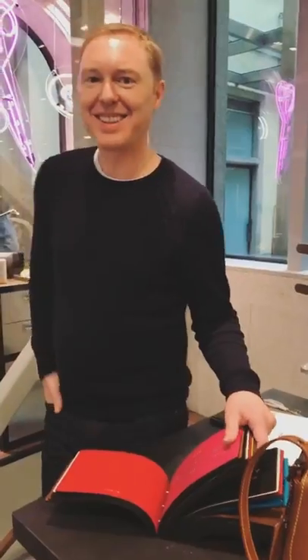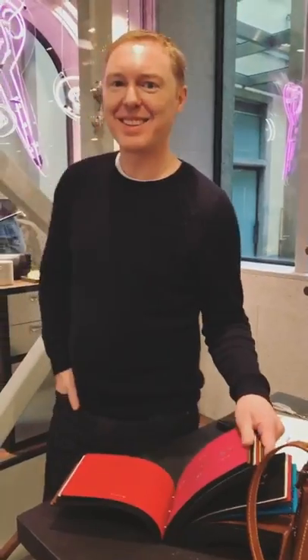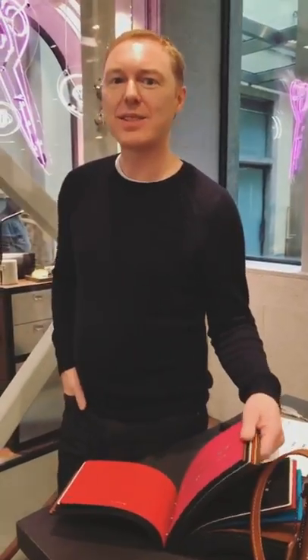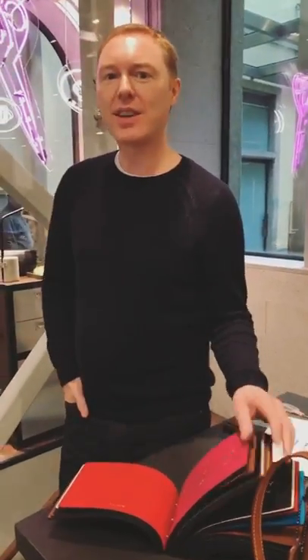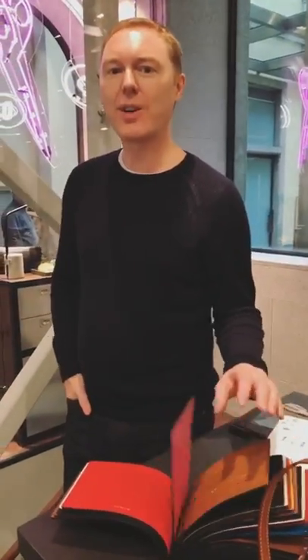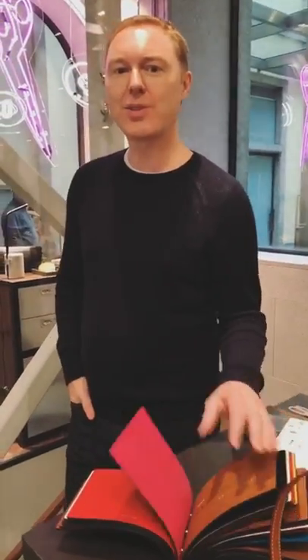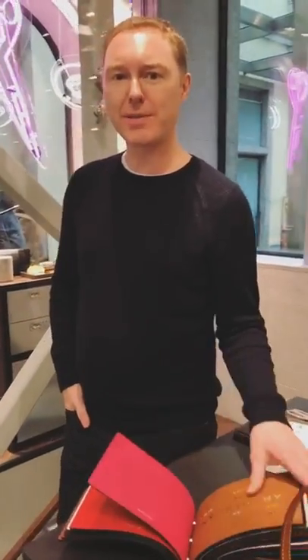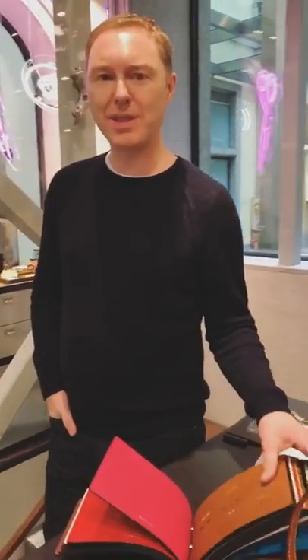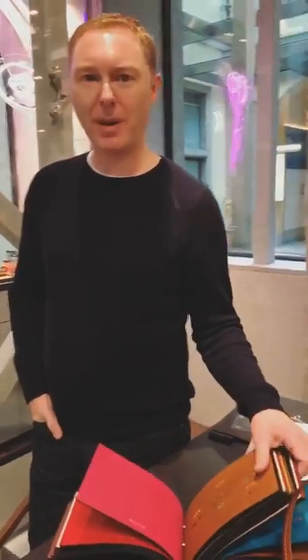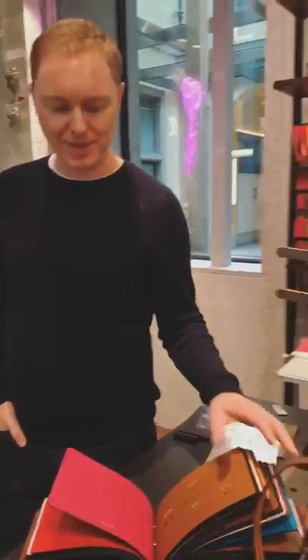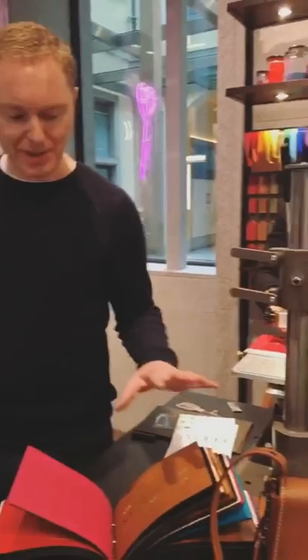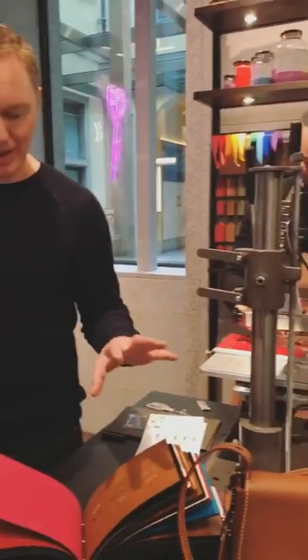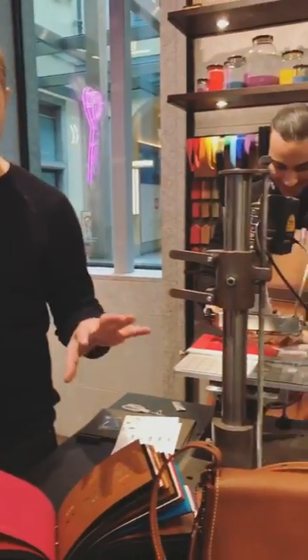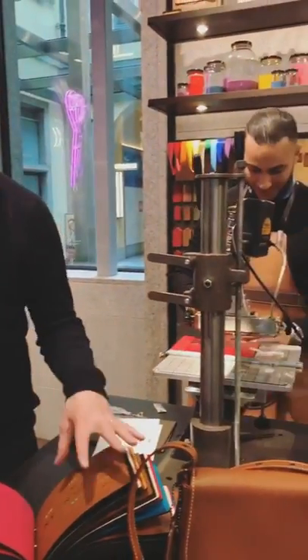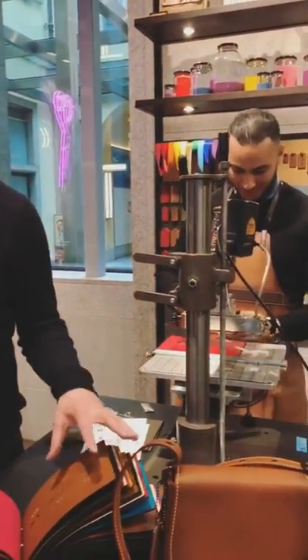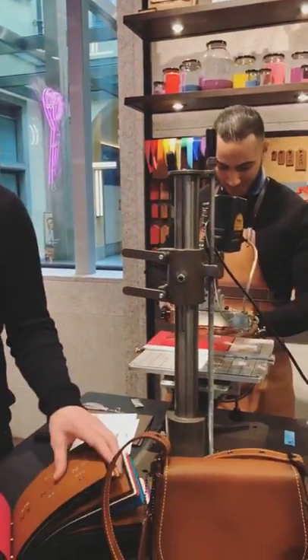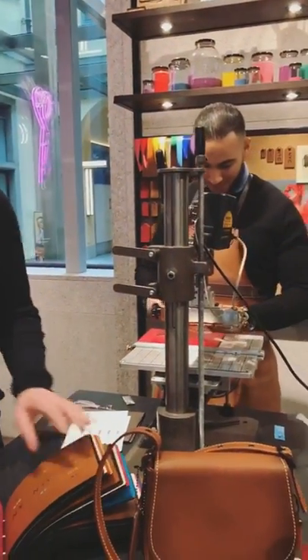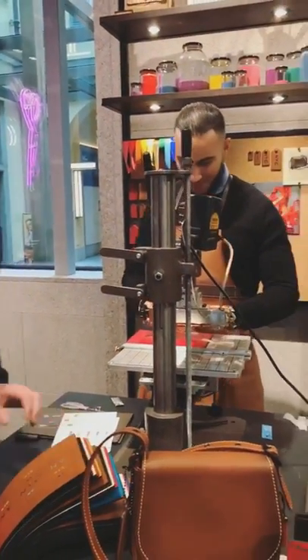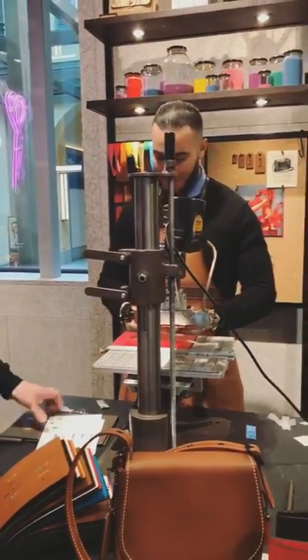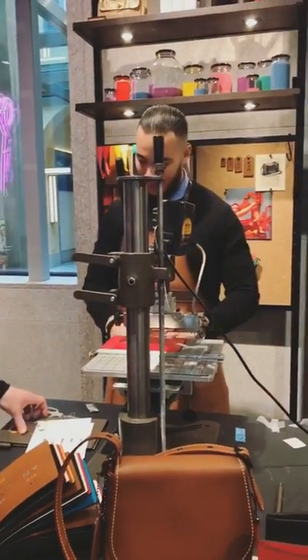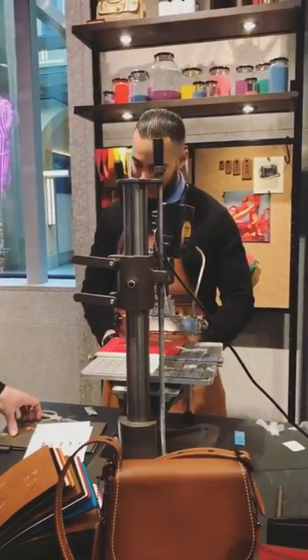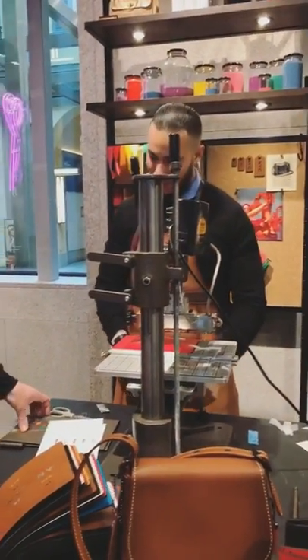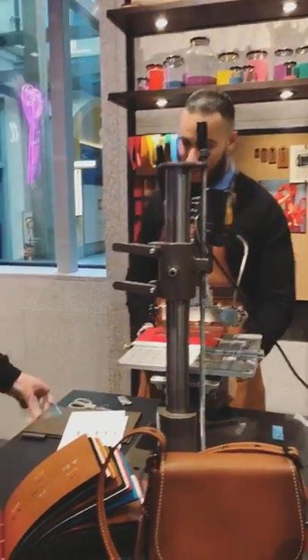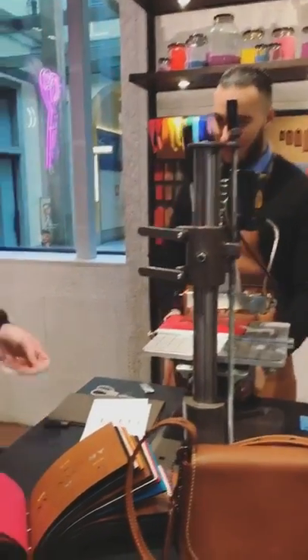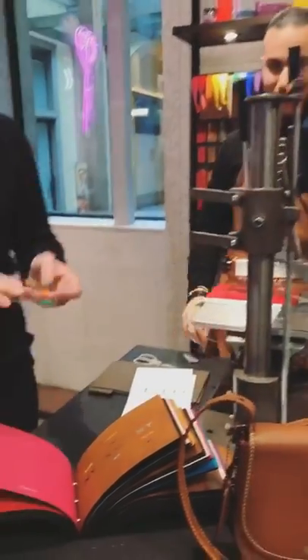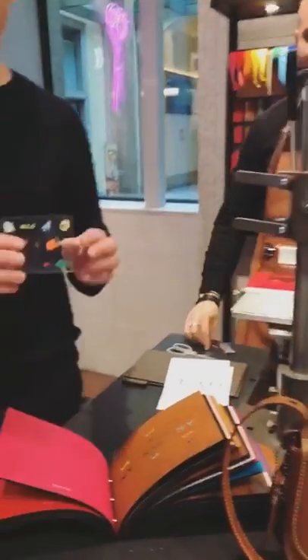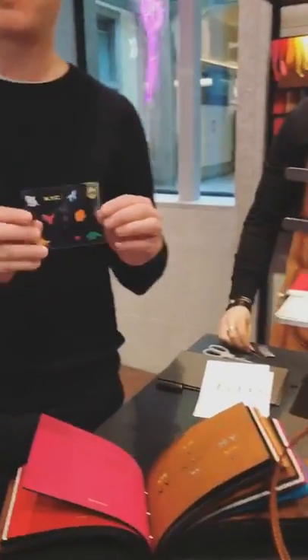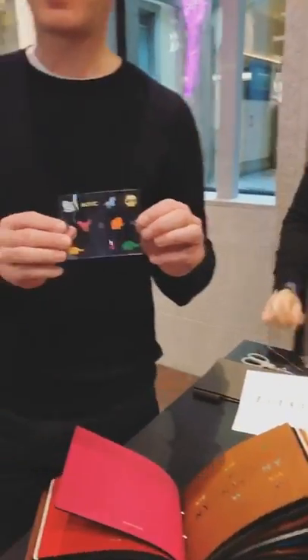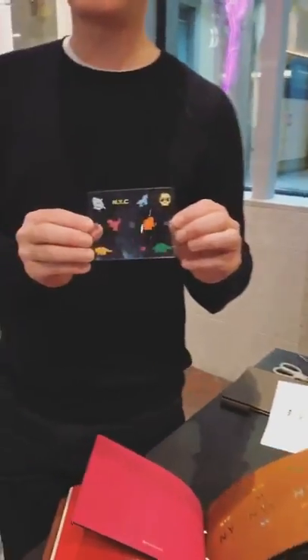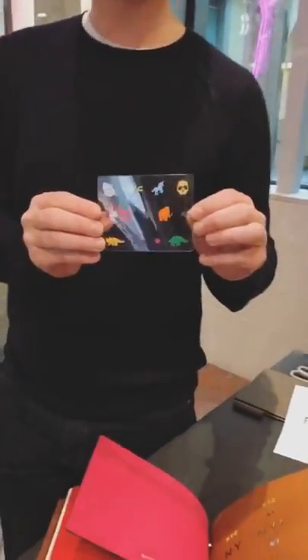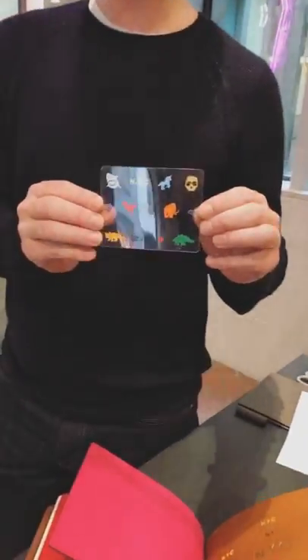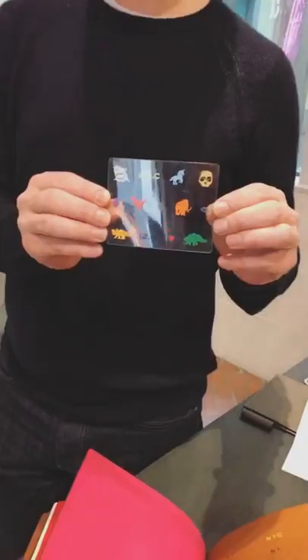This is the Coach craftsmanship bar, where you can have different monograms and different symbols on your leather goods.